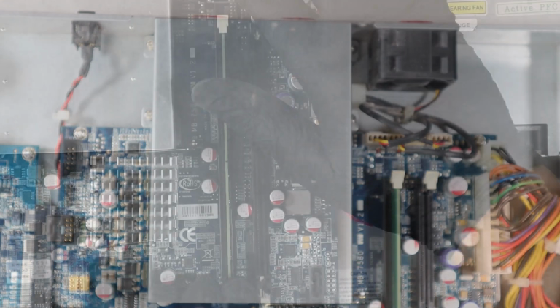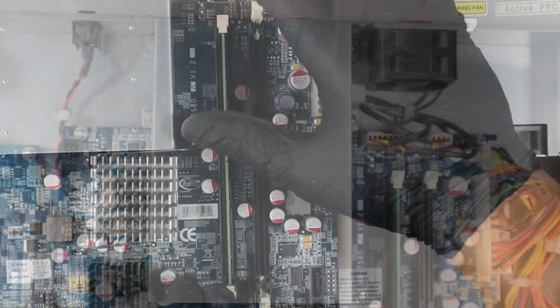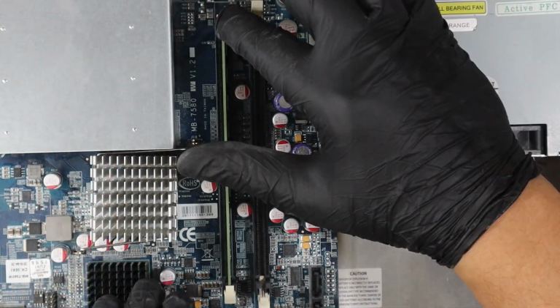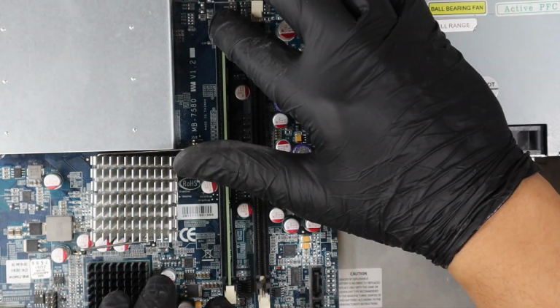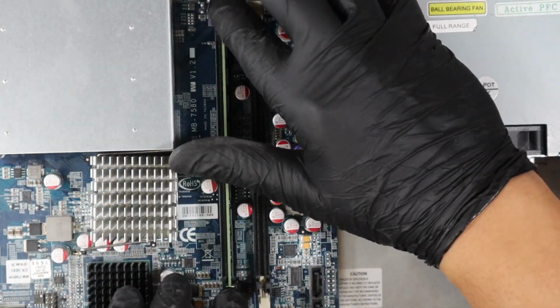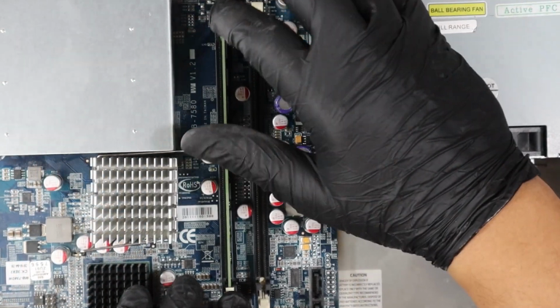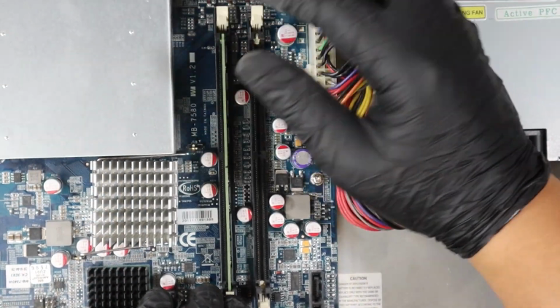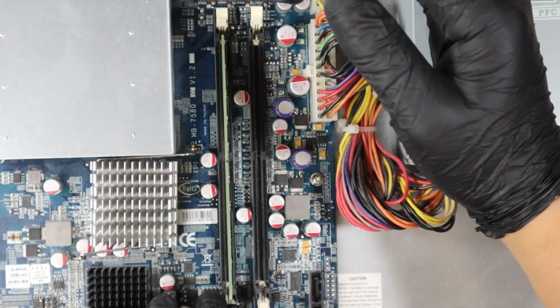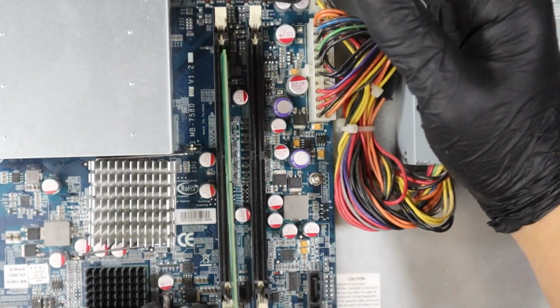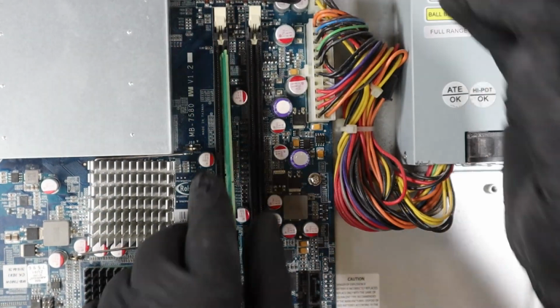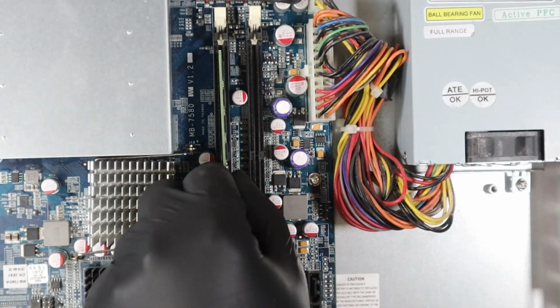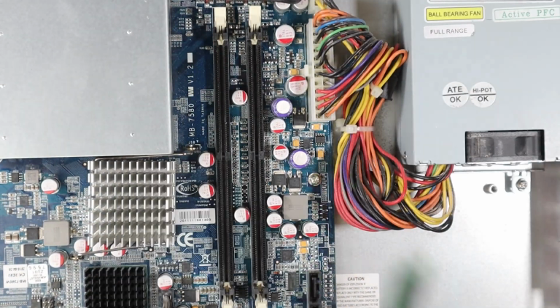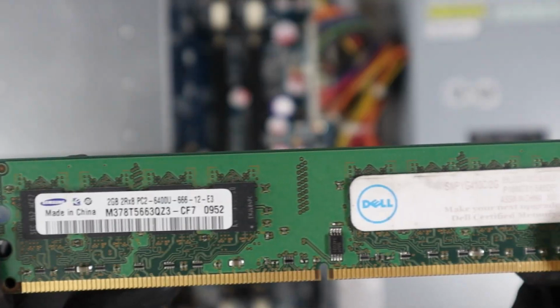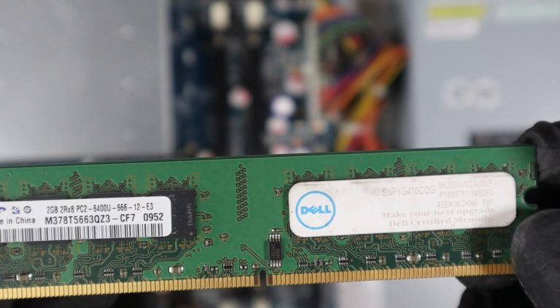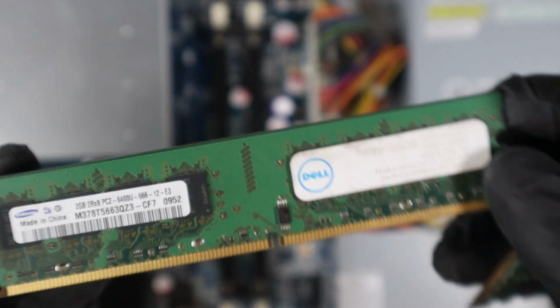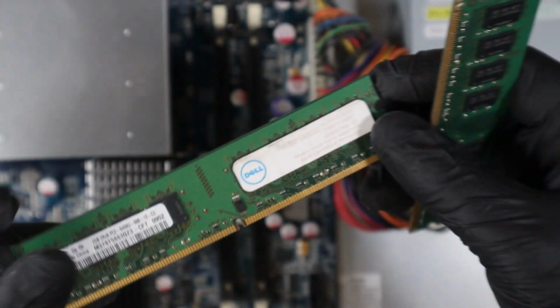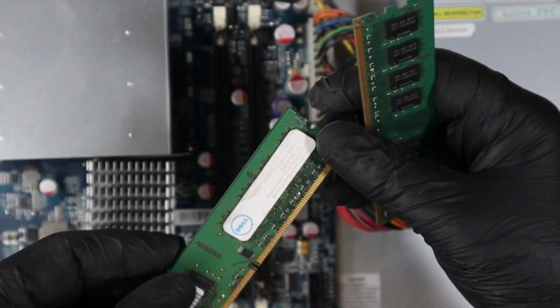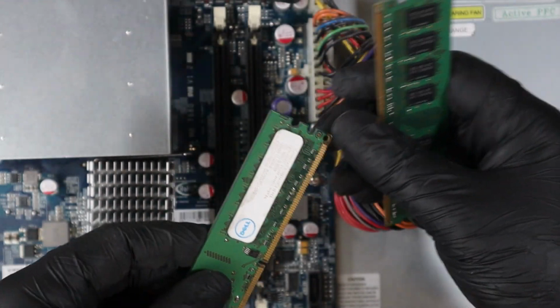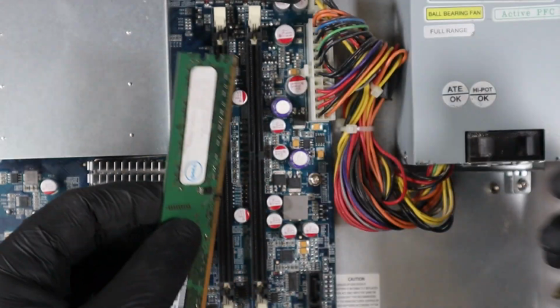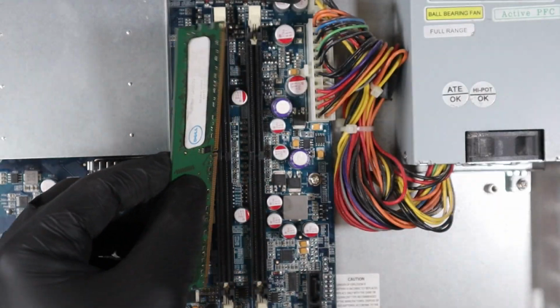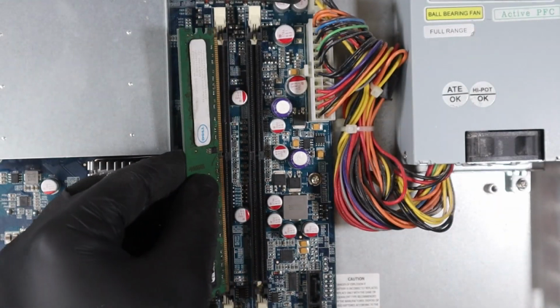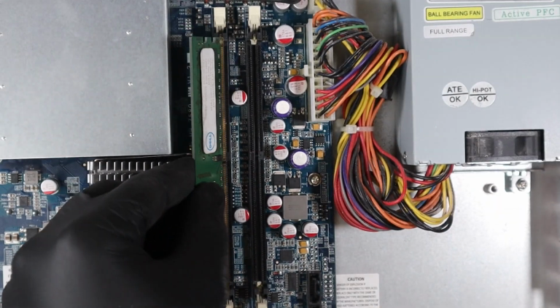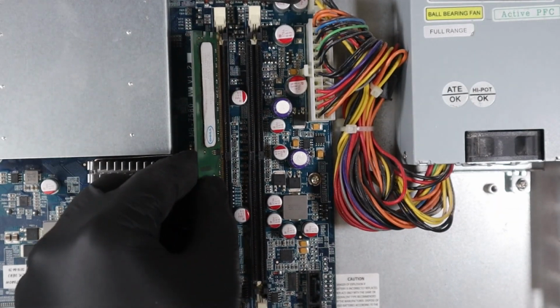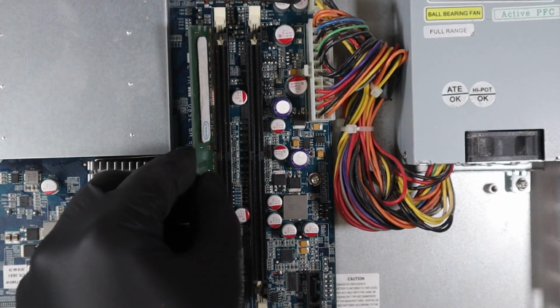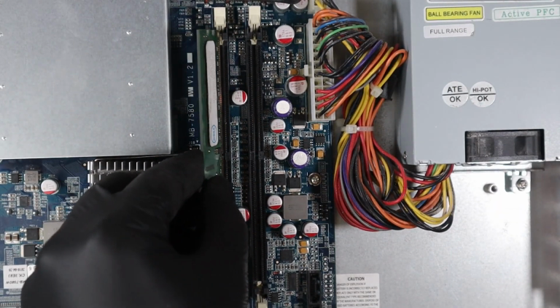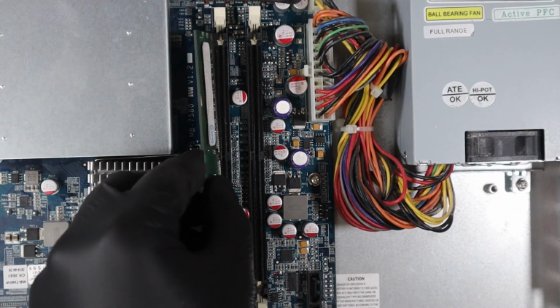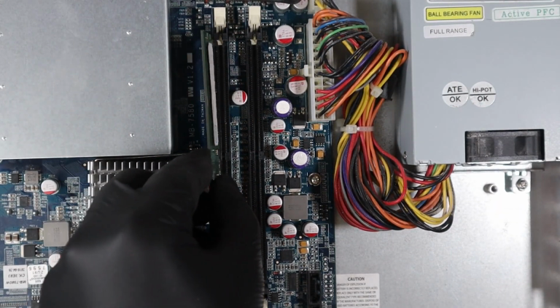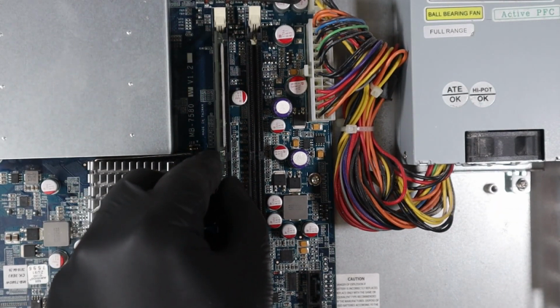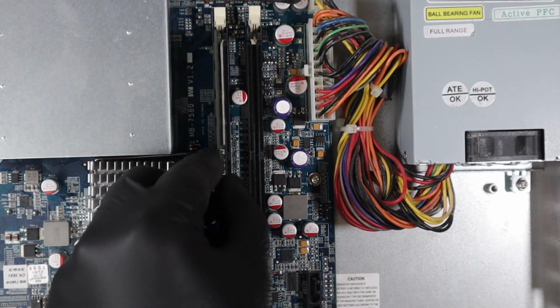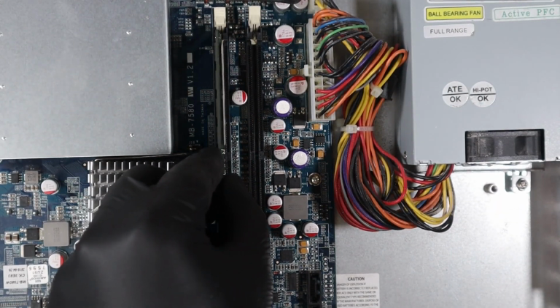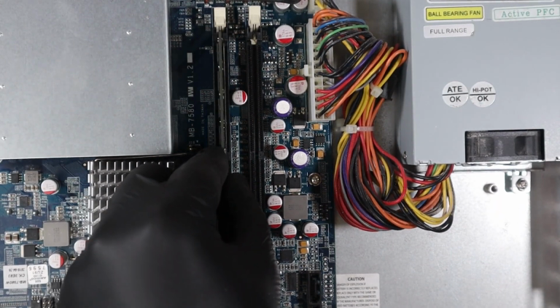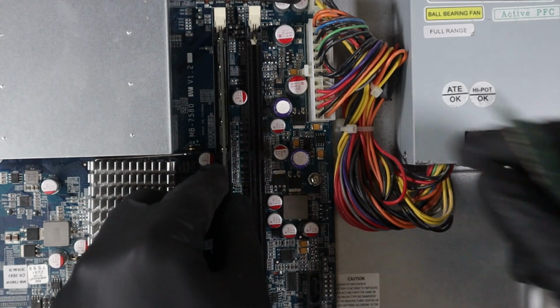Now it's time to install our 4GB of RAM. These are DDR2-6300 DIMMs.